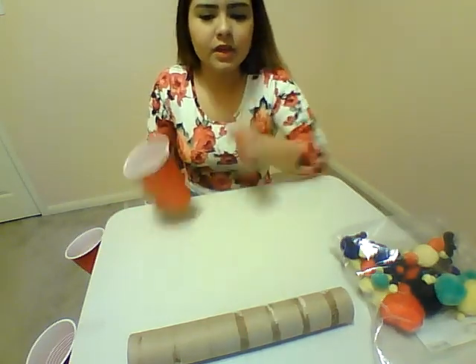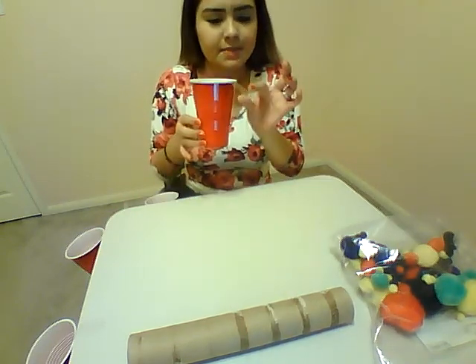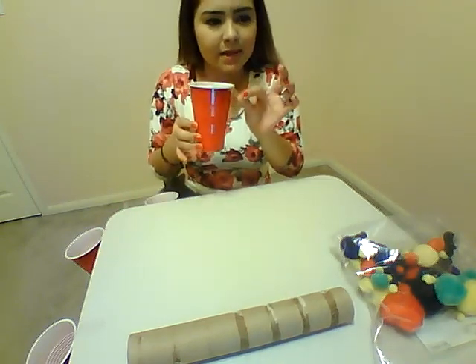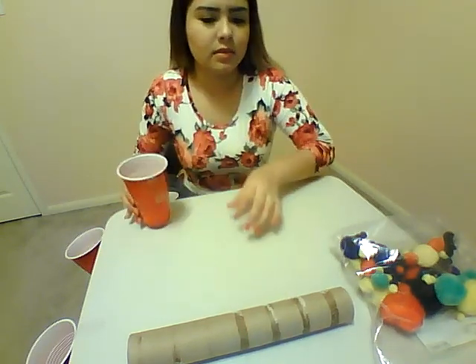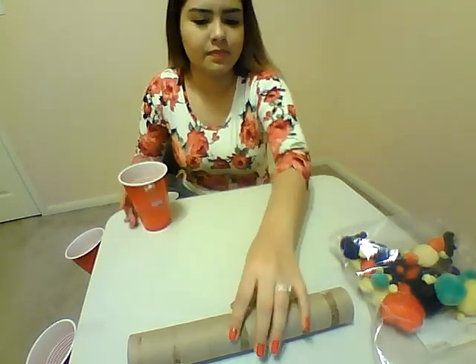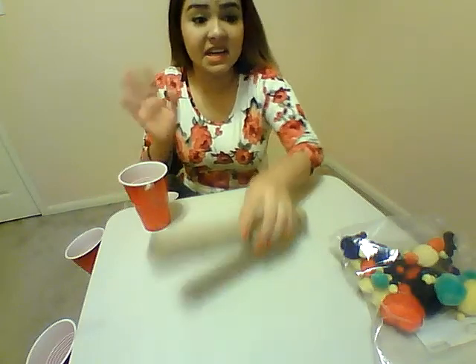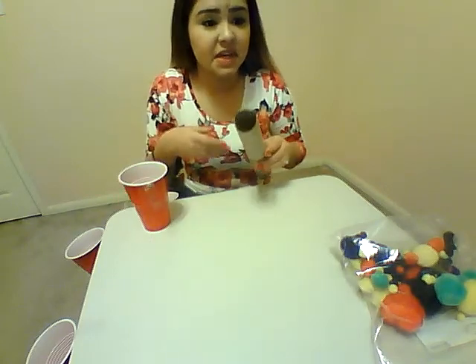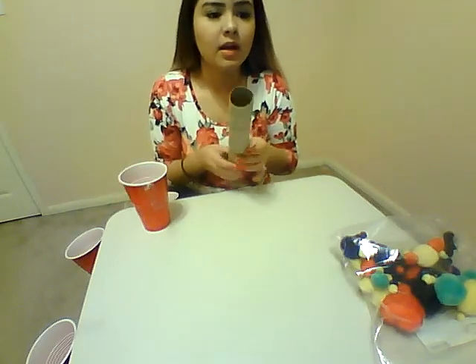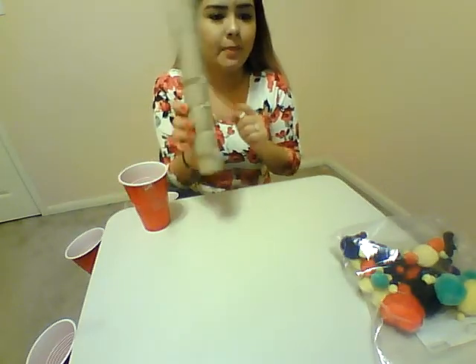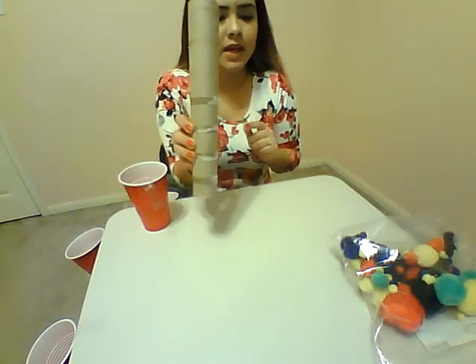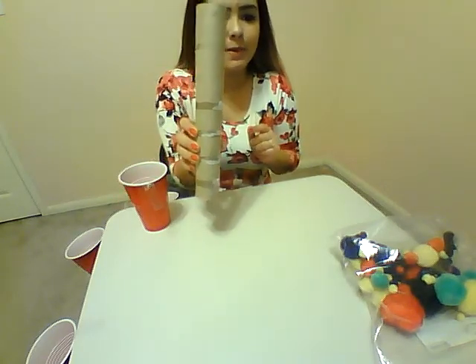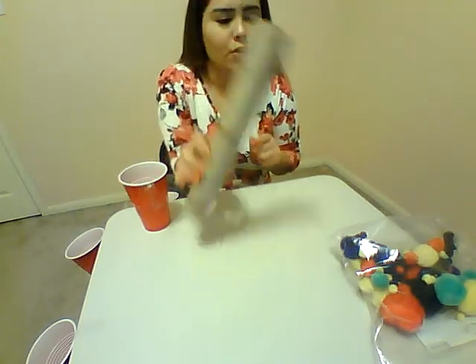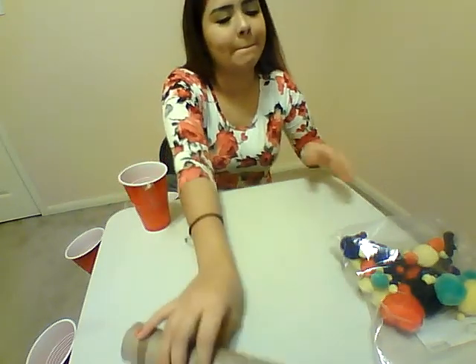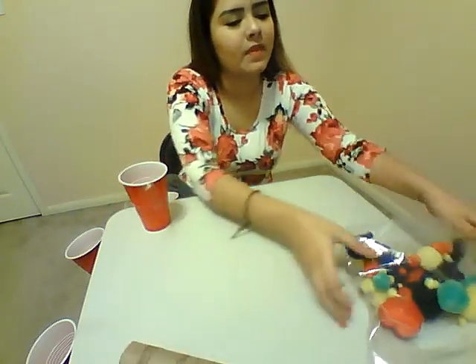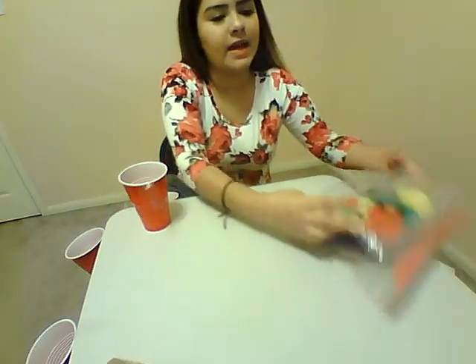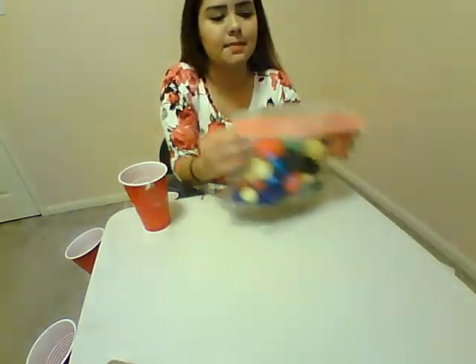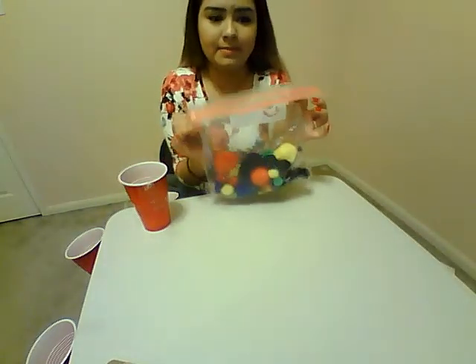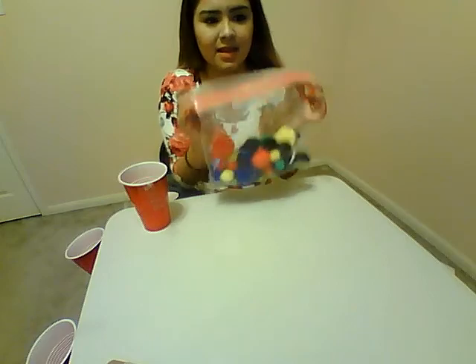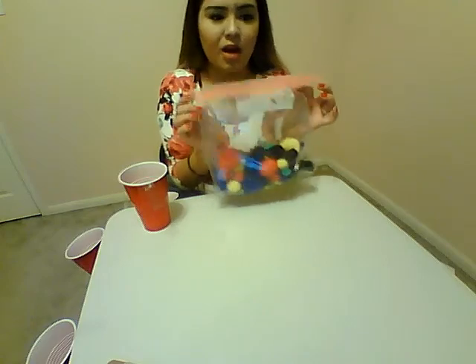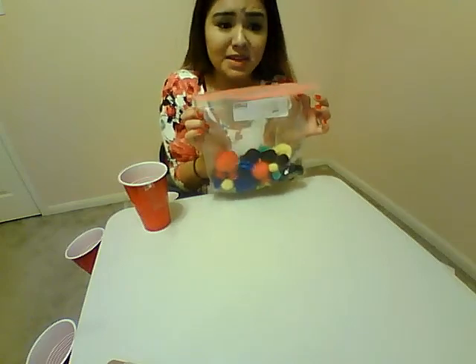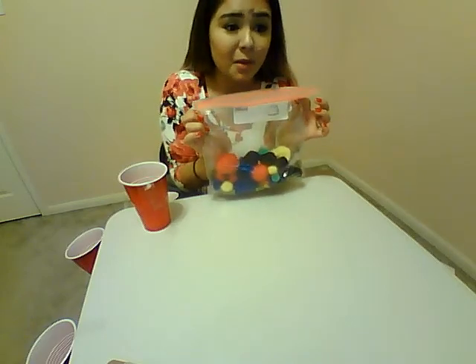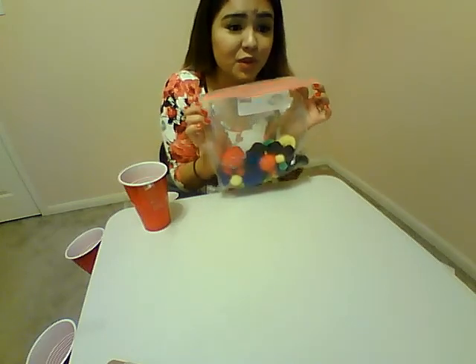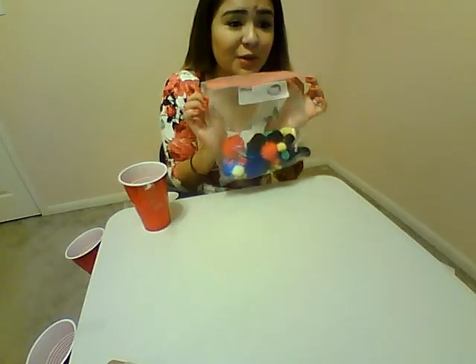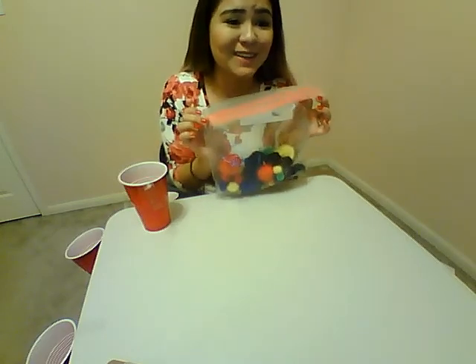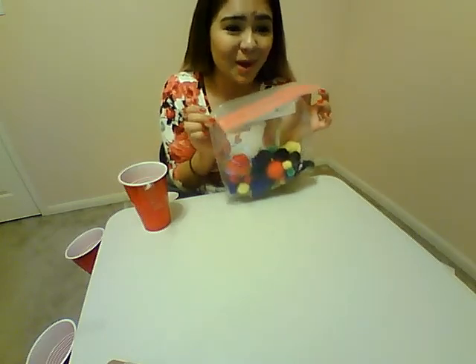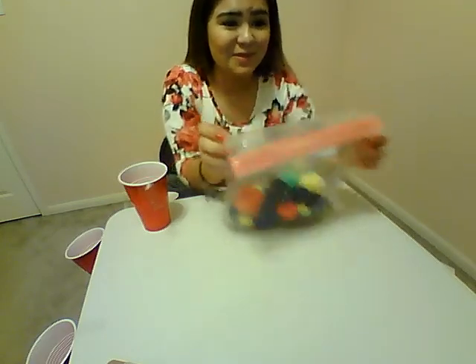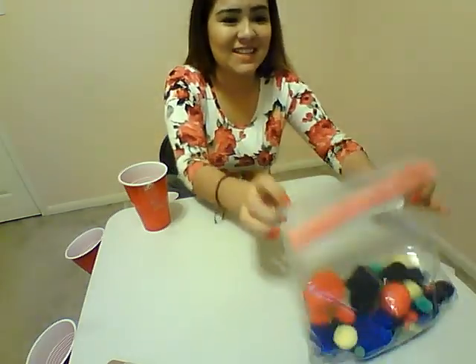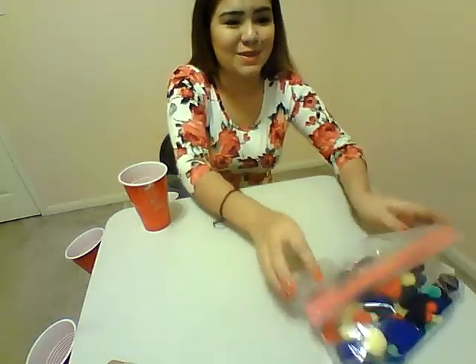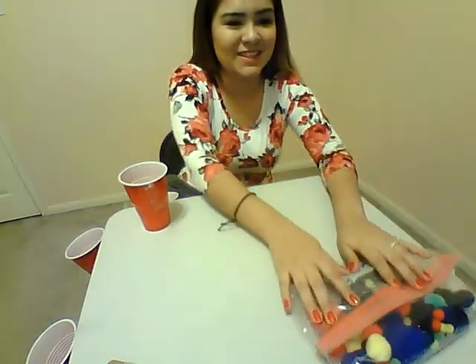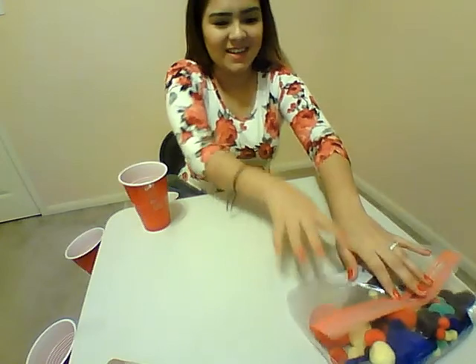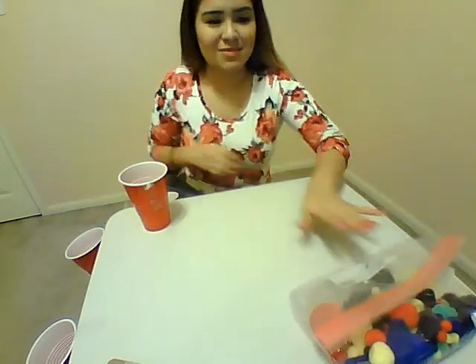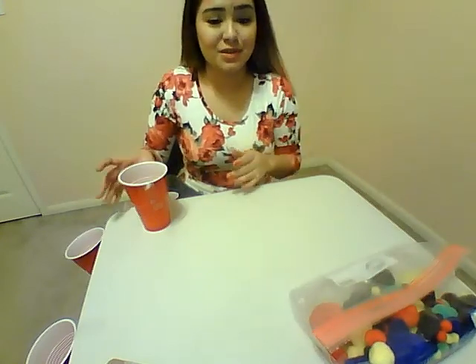You're going to need some tape, any kind of tape, a paper towel roll, and some pom-poms. You're pretty much always going to need pom-poms for our activities — they're really useful.